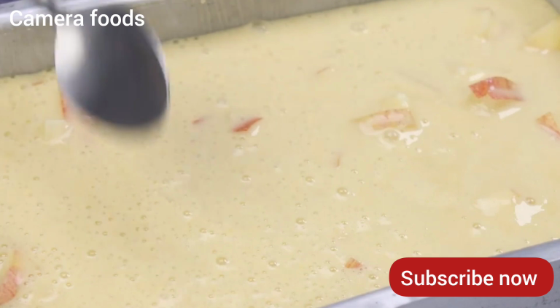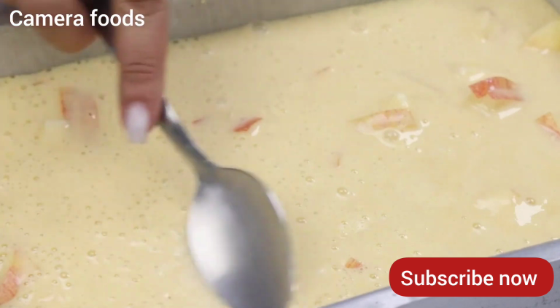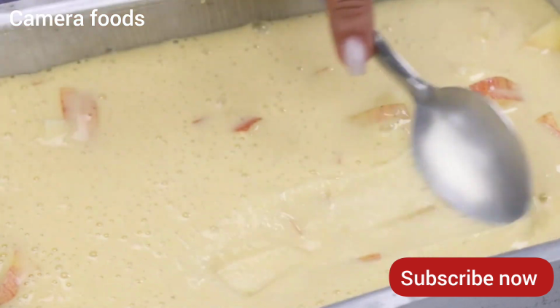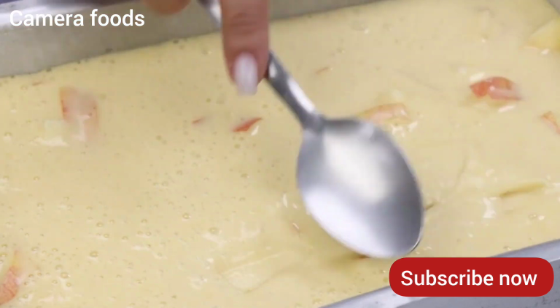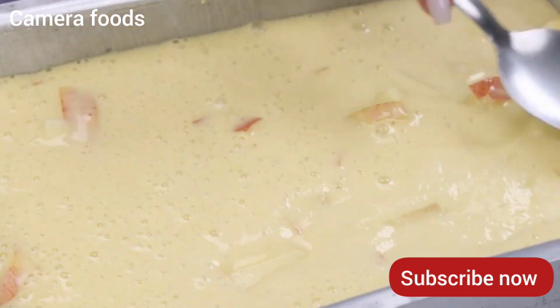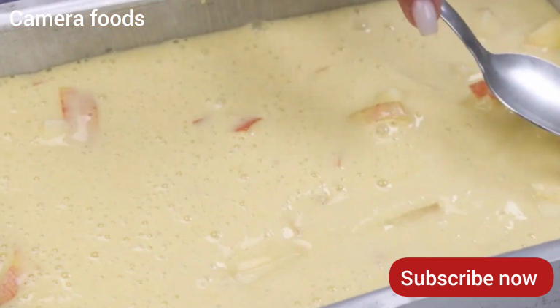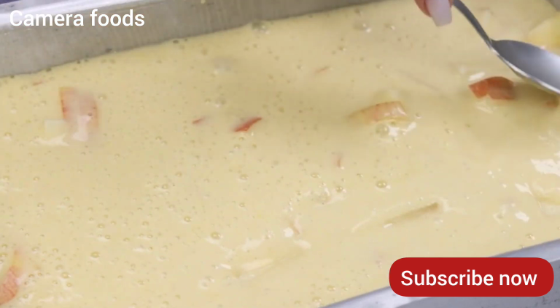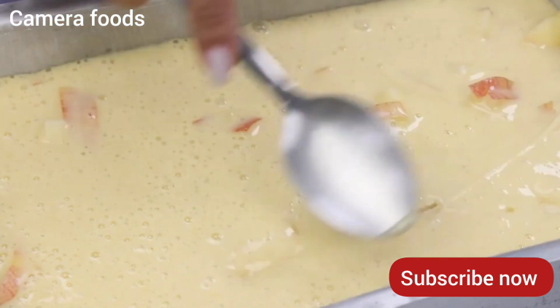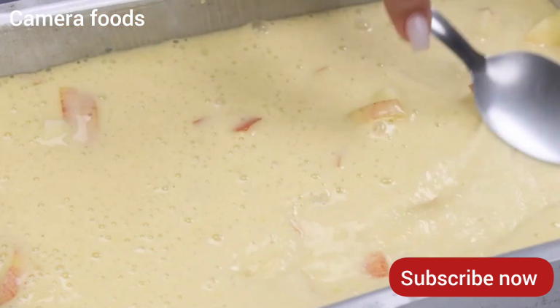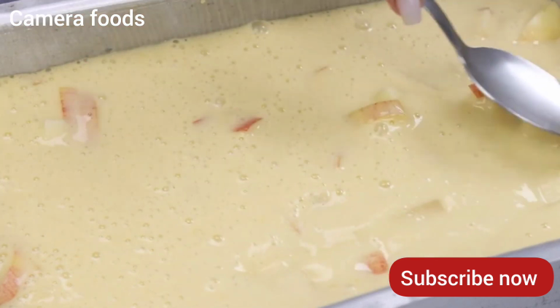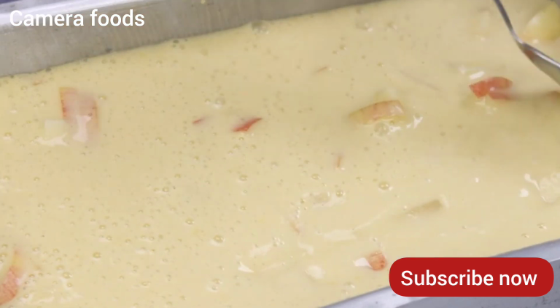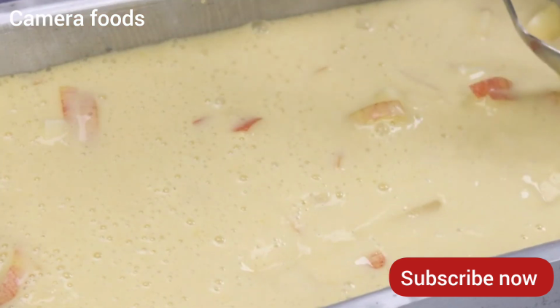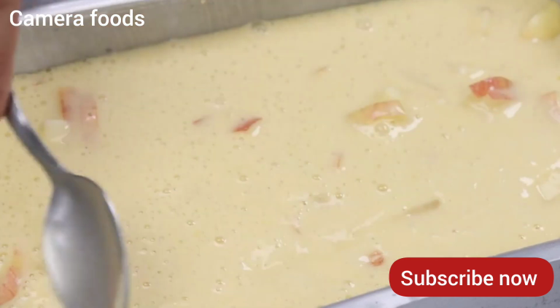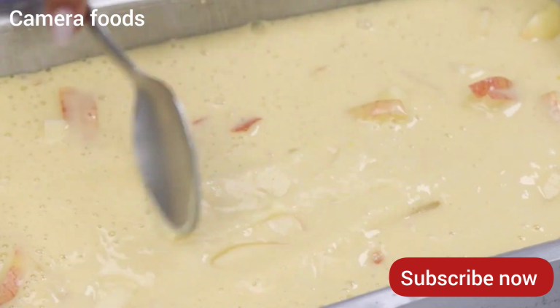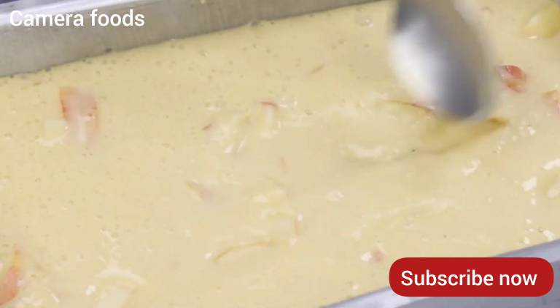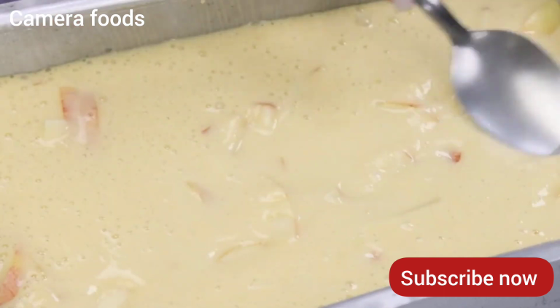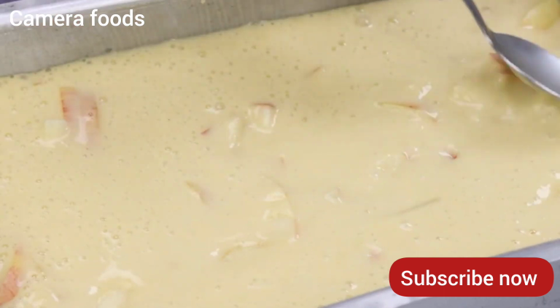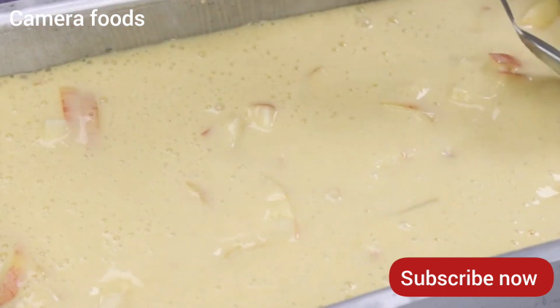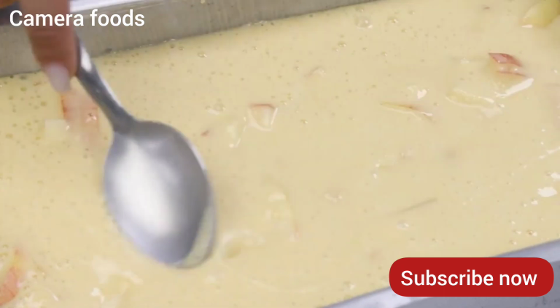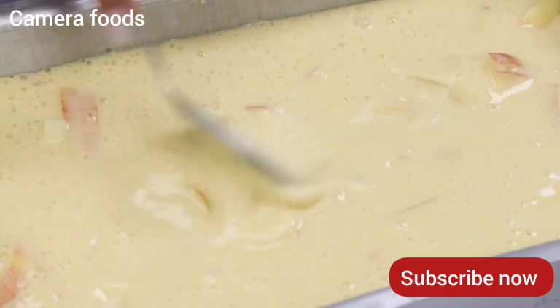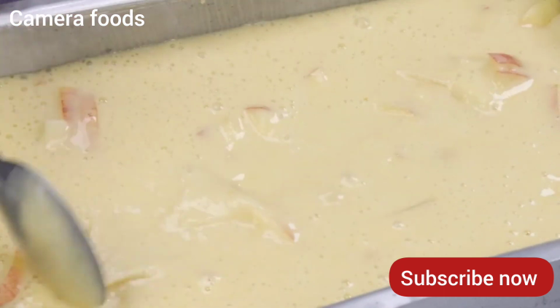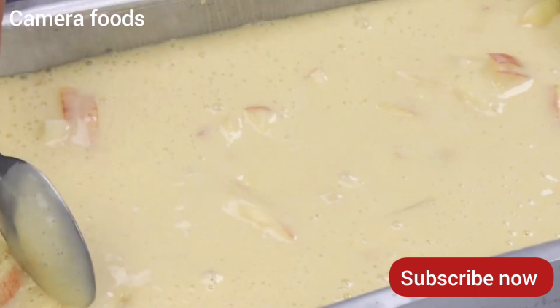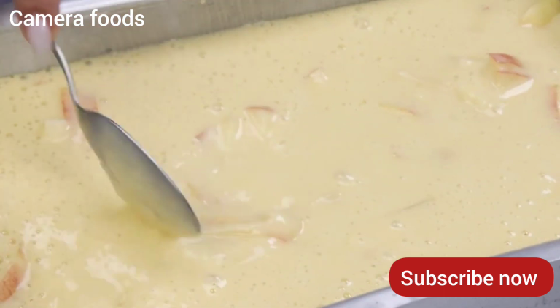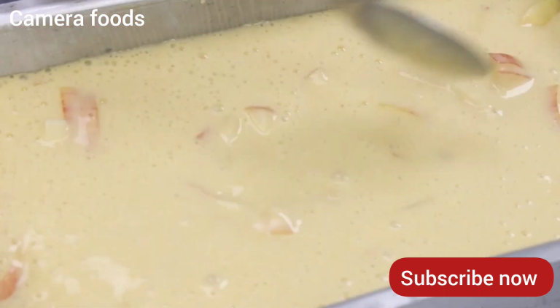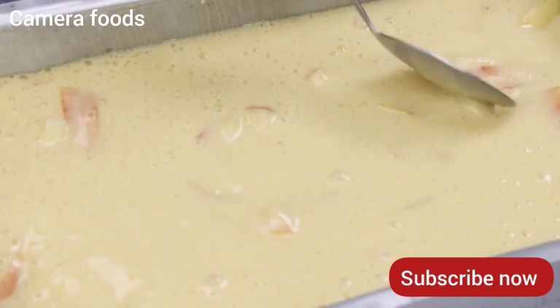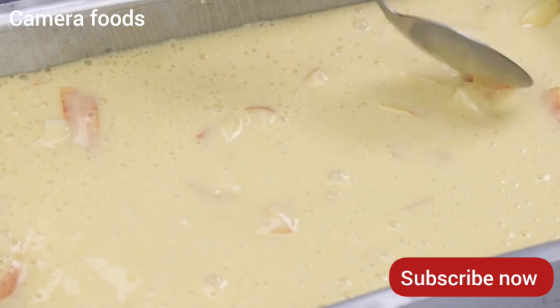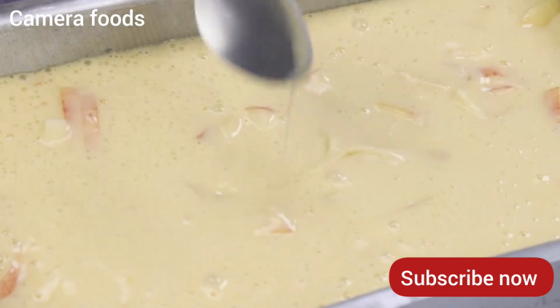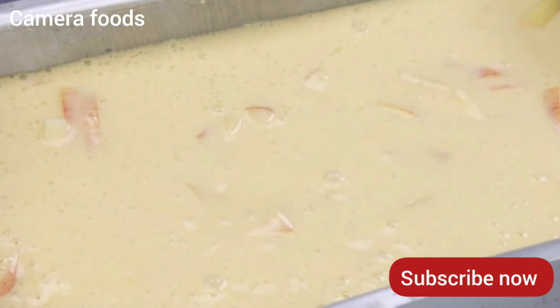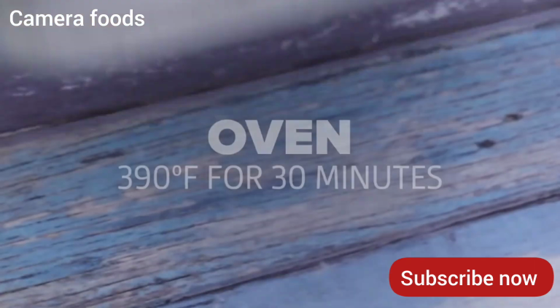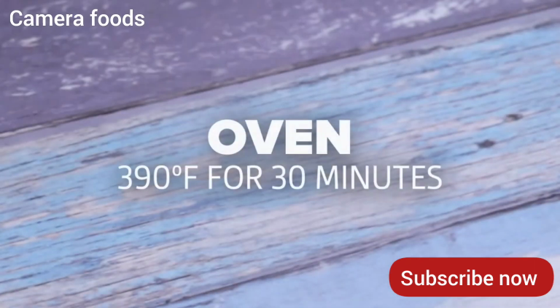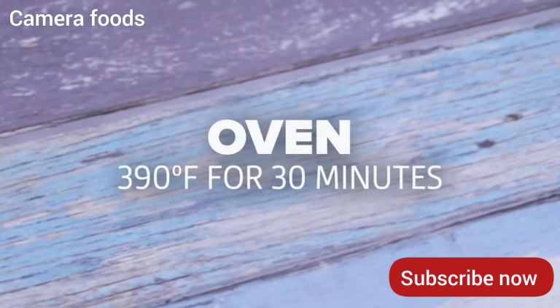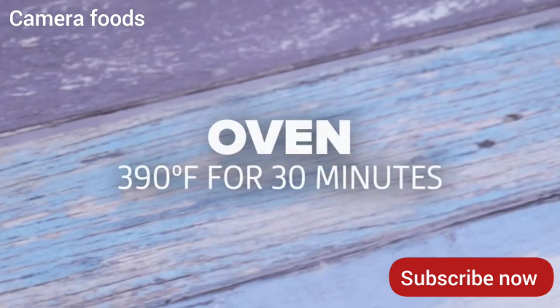I'll use a spoon to make our mixture flat. This is definitely one of the best recipes I've learned to make in my entire life. We'll bake everything at 390 degrees Fahrenheit for 30 minutes.